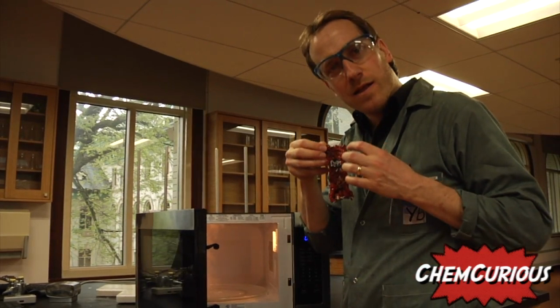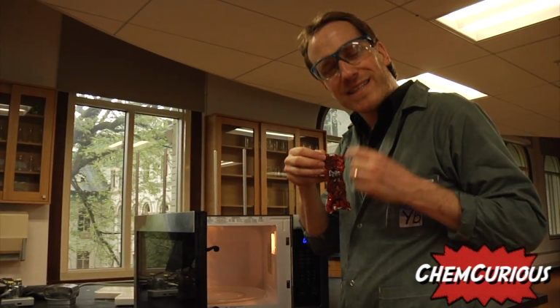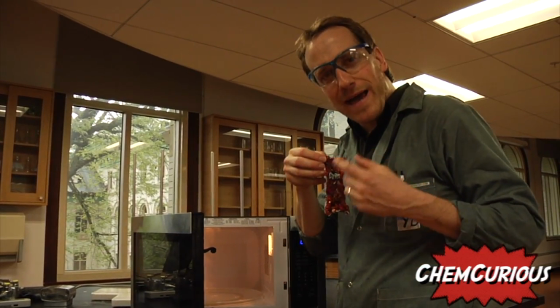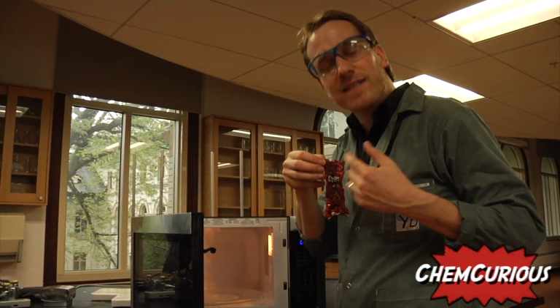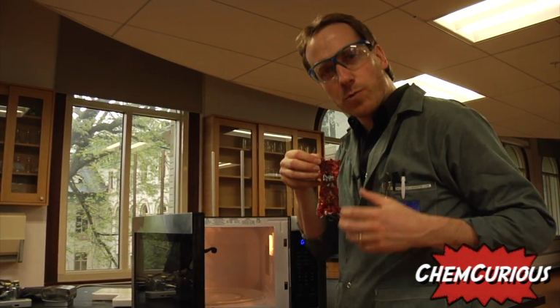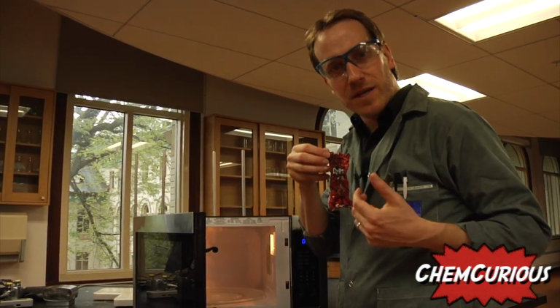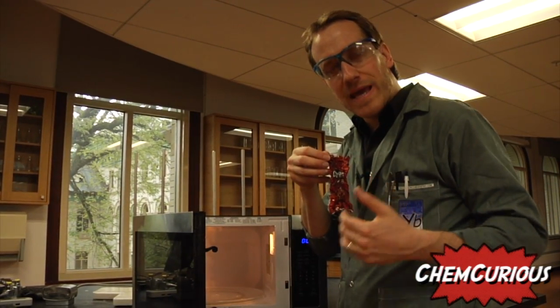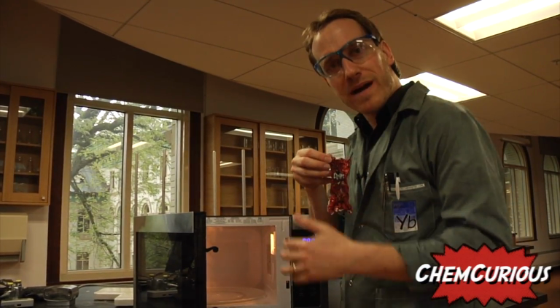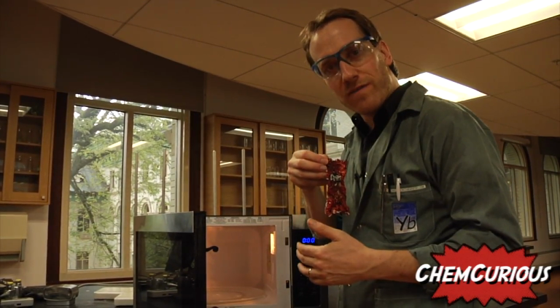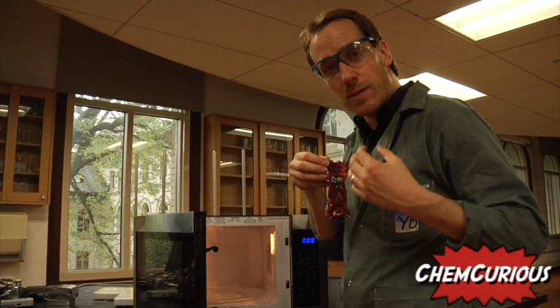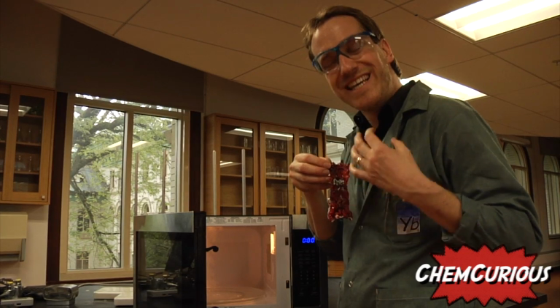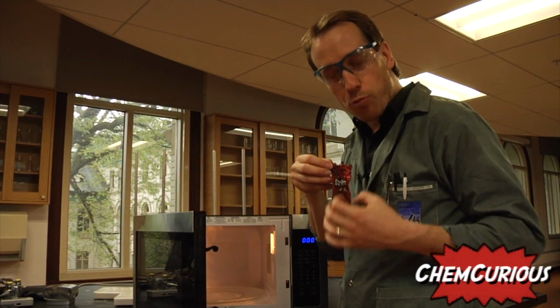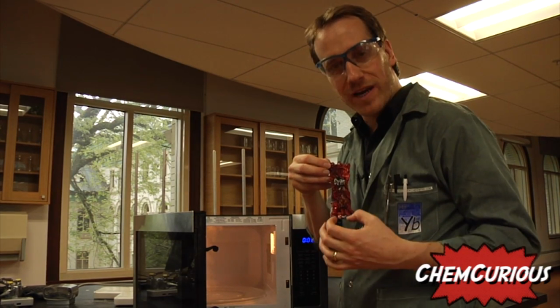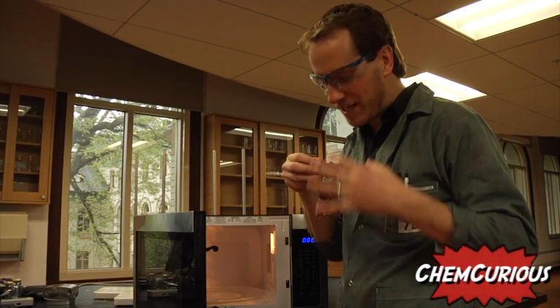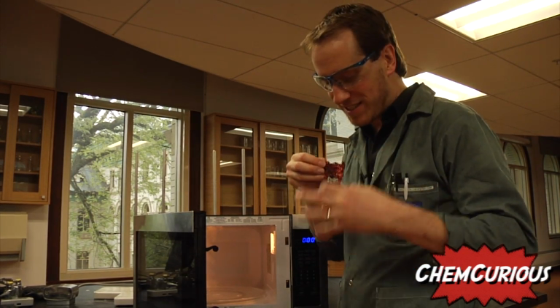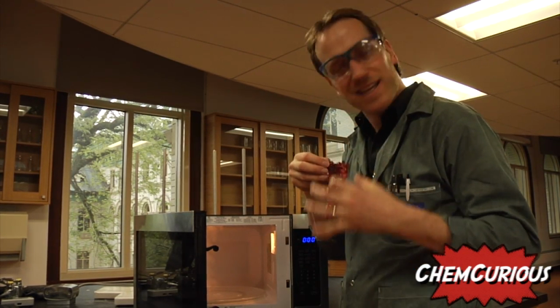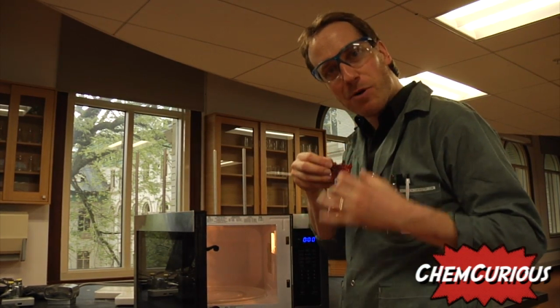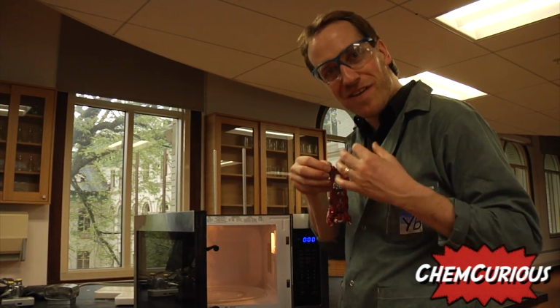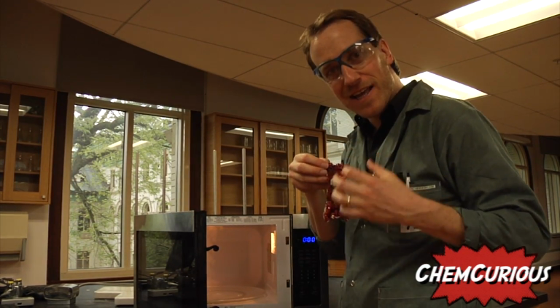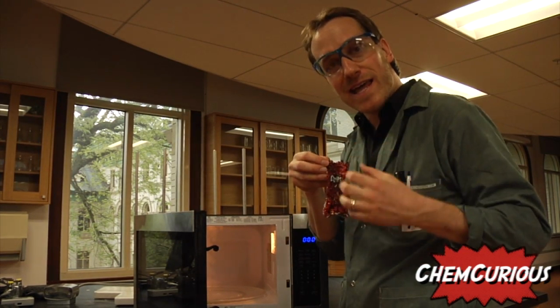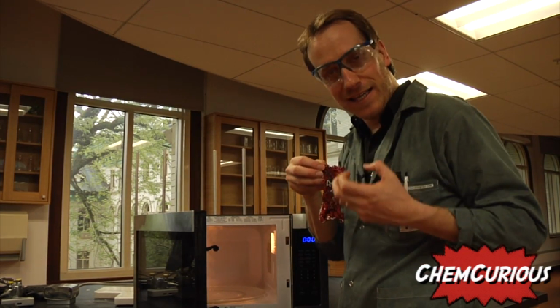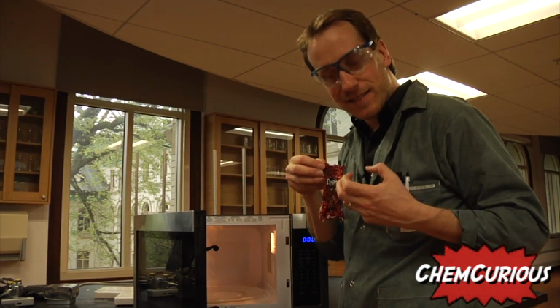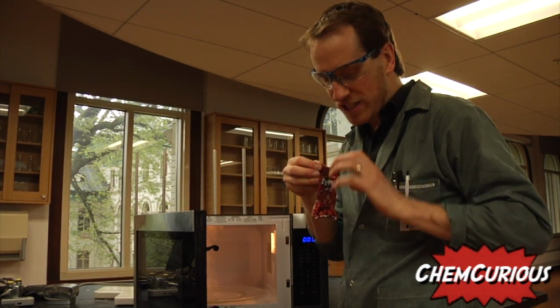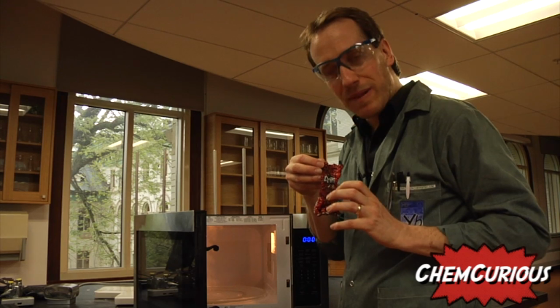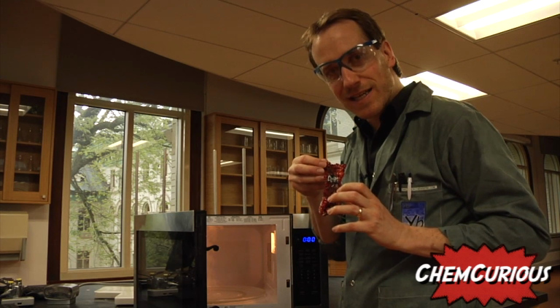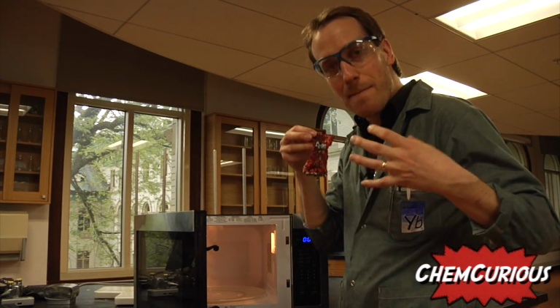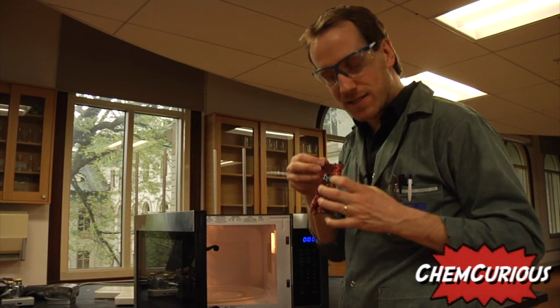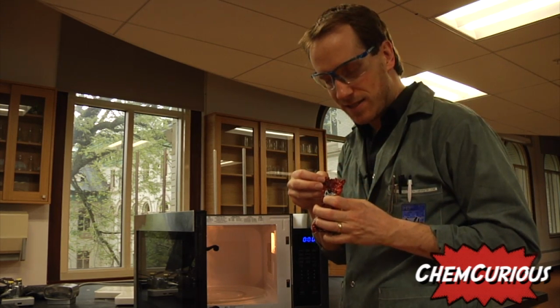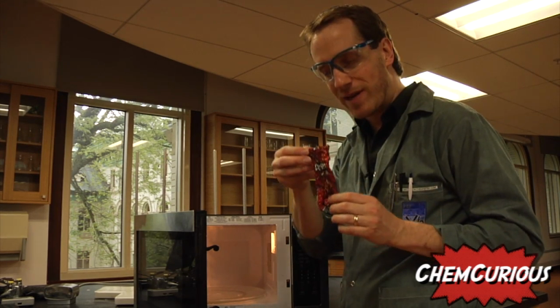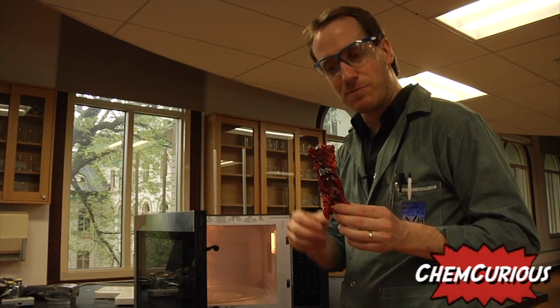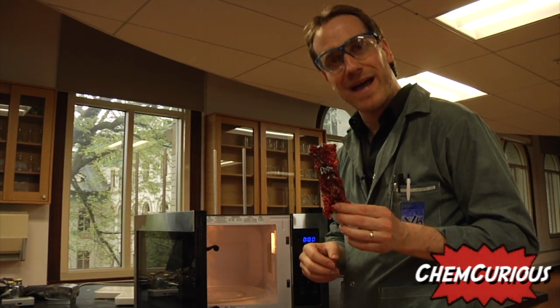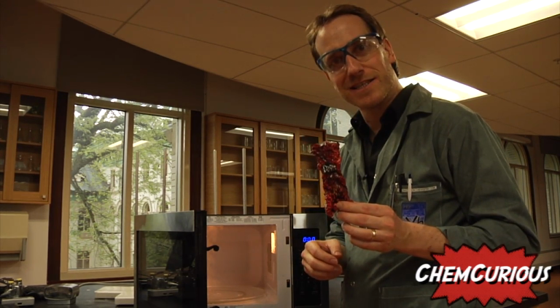The plastic bag is covered with aluminum. In the microwave, the aluminum heats up real quick — that's why you see that sparking effect. And then that heat transfers to the plastic, which melts. That's why we get these small bags like this.